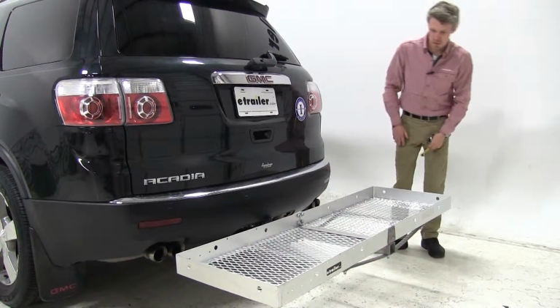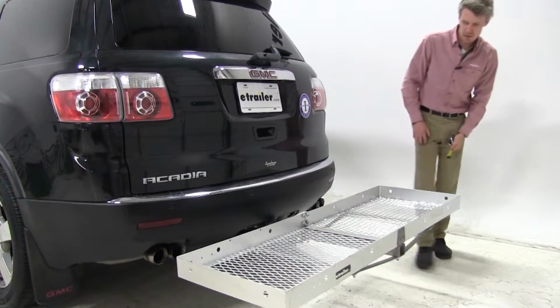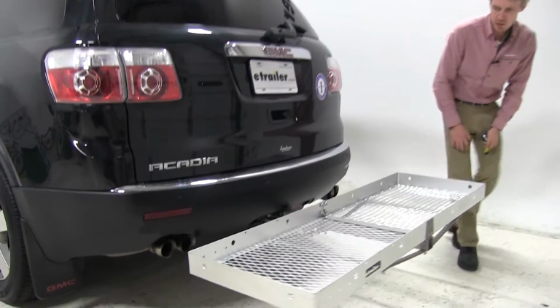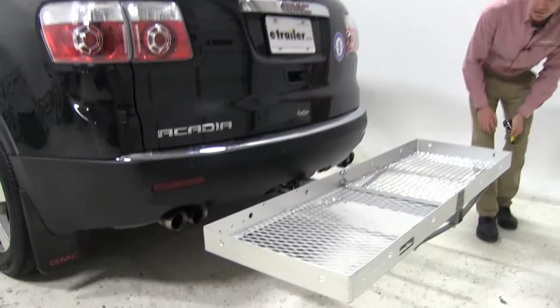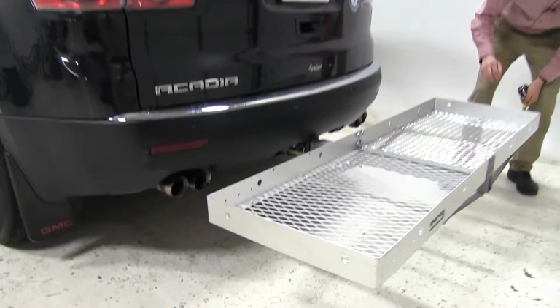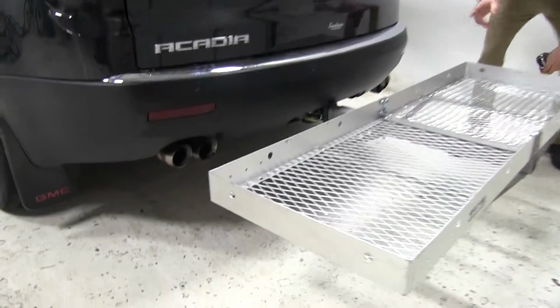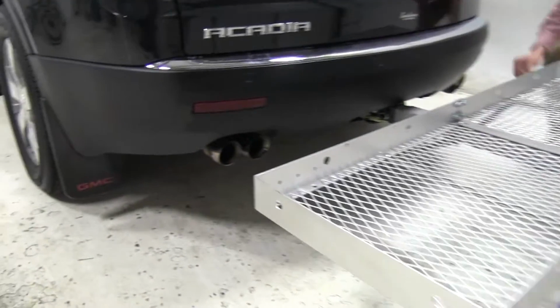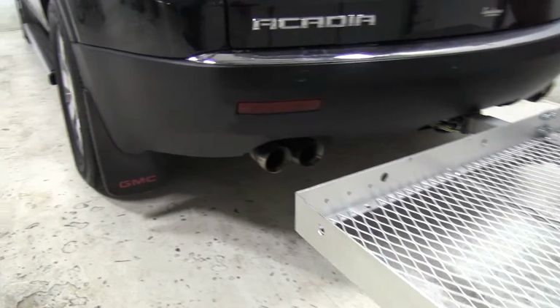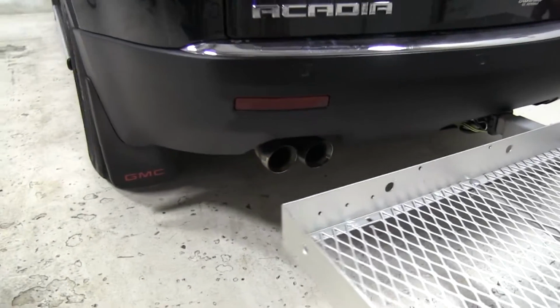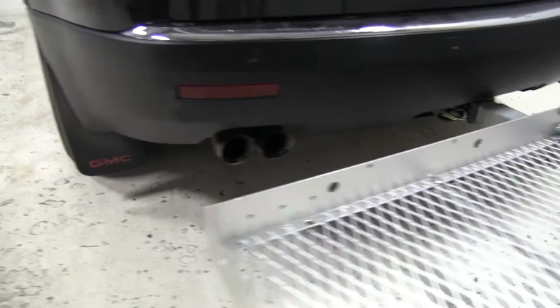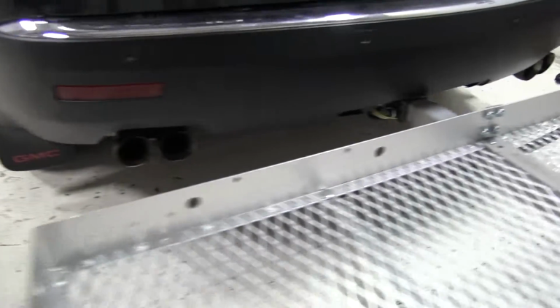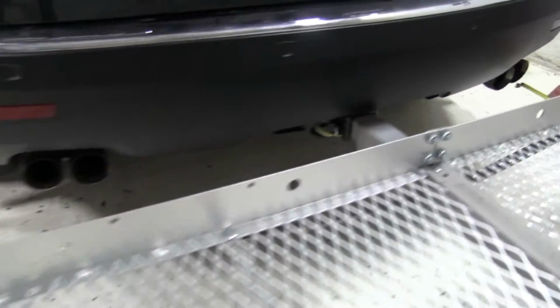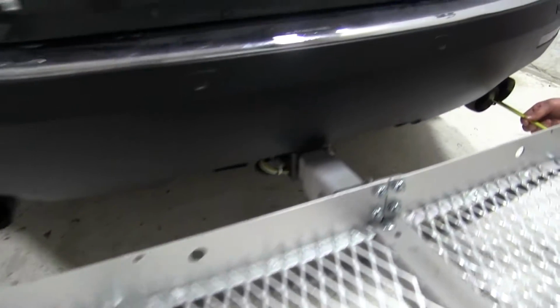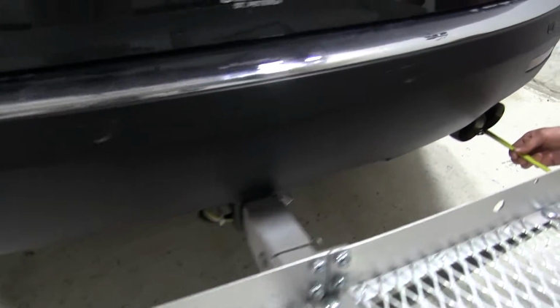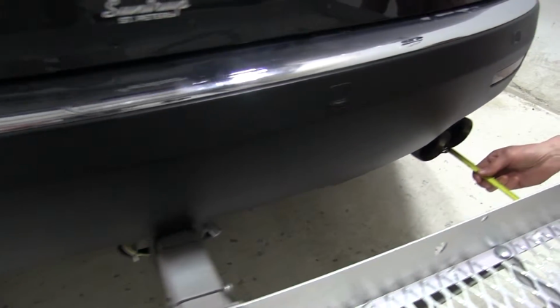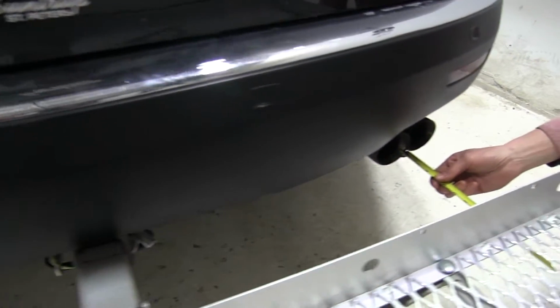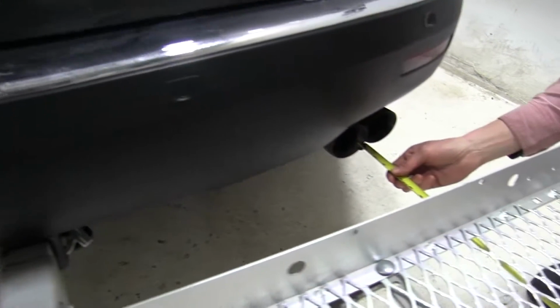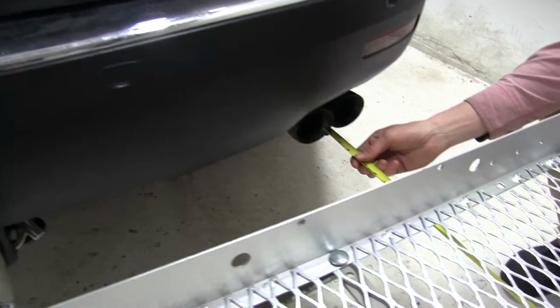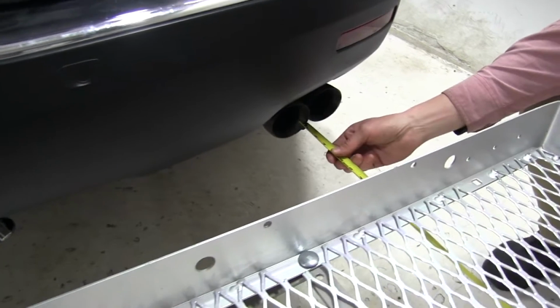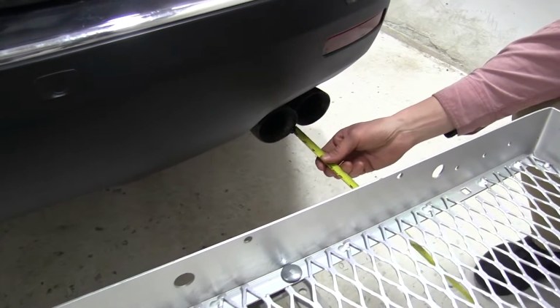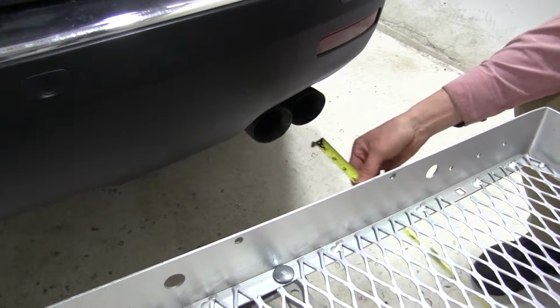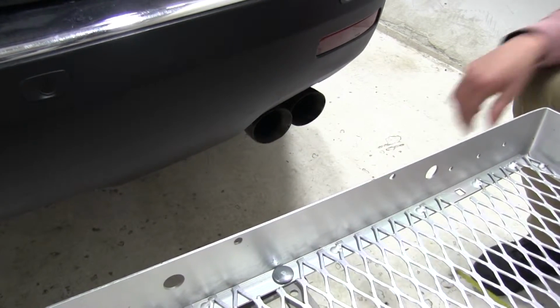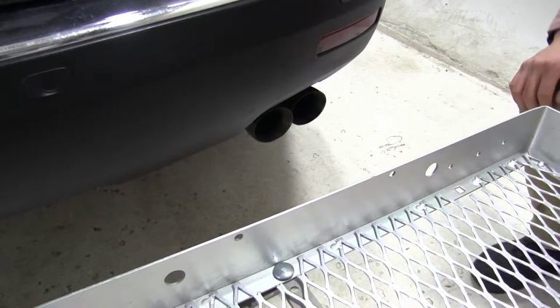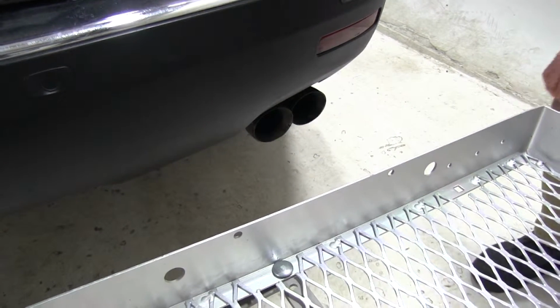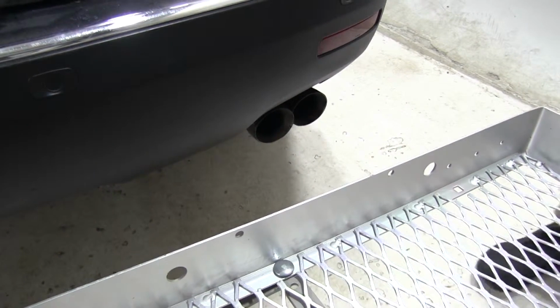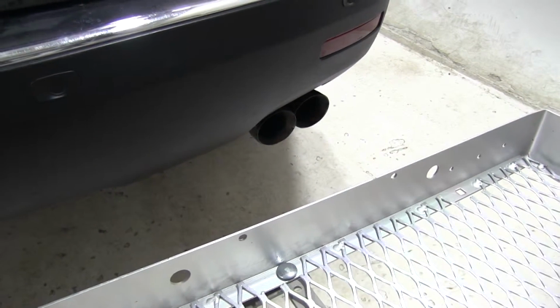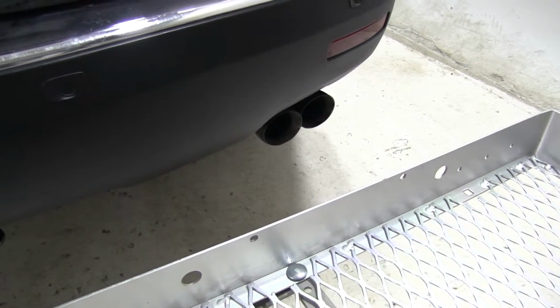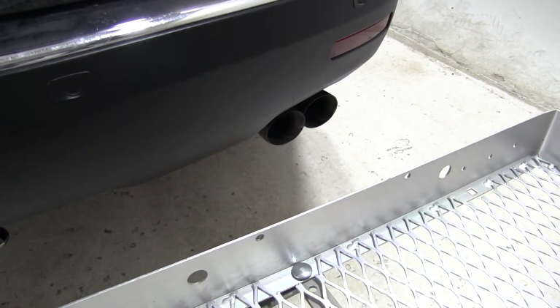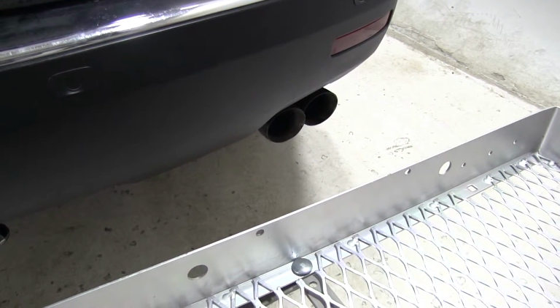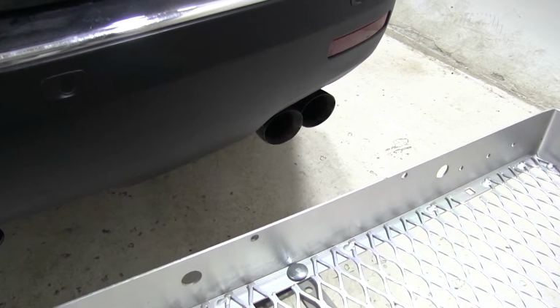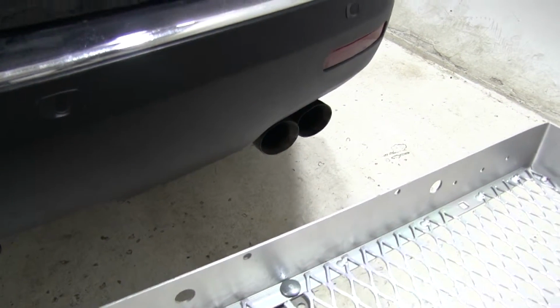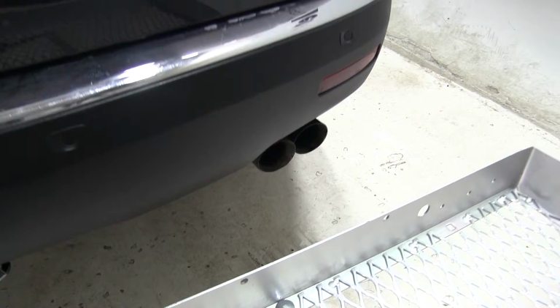One last thing I'd like to point out is that our exhaust exits on our driver and passenger side, and that's right about 12 inches away from our carrier. Just want to make a note of that when we're carrying any heat-sensitive materials.